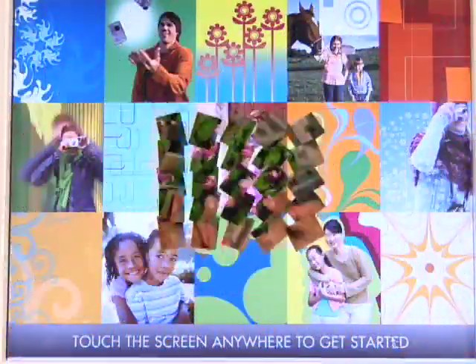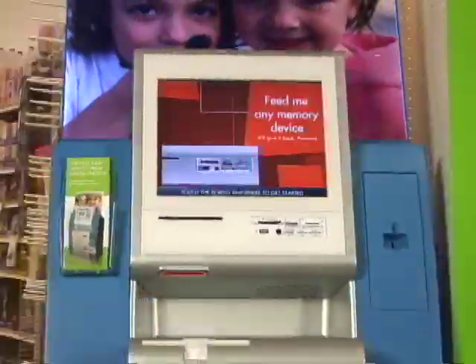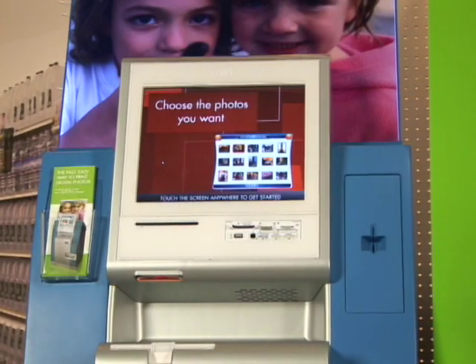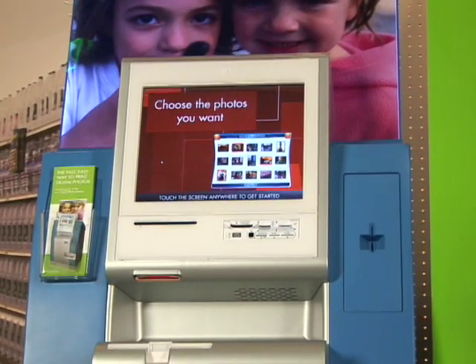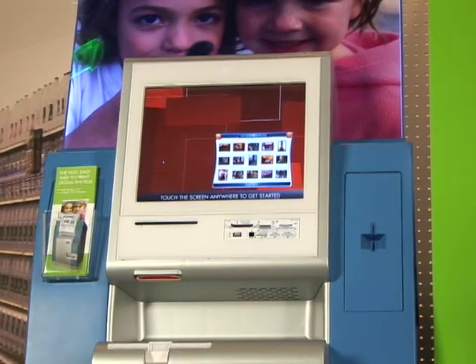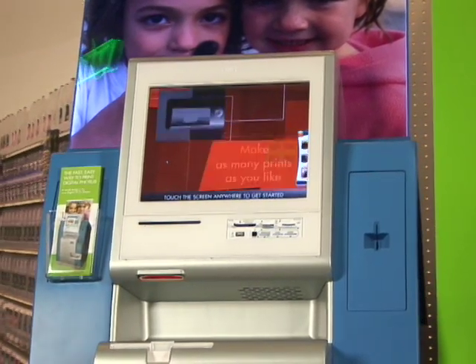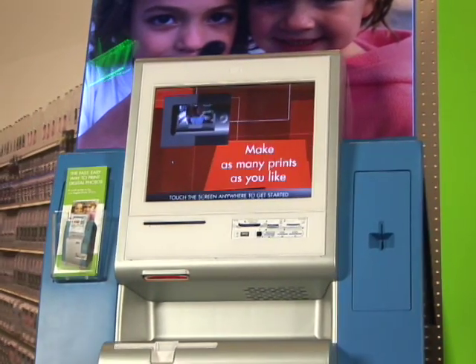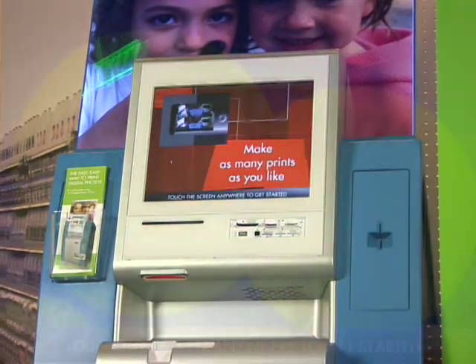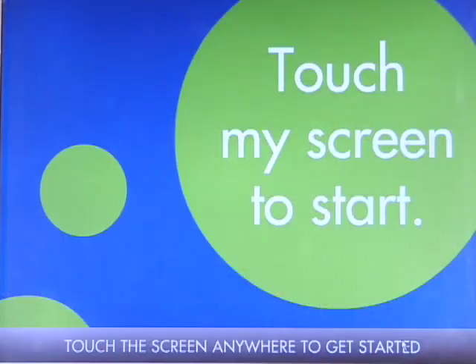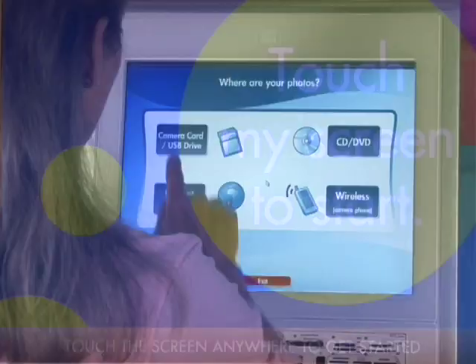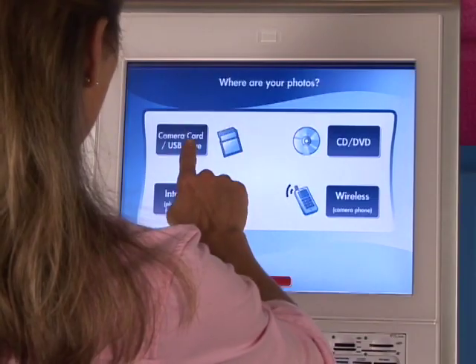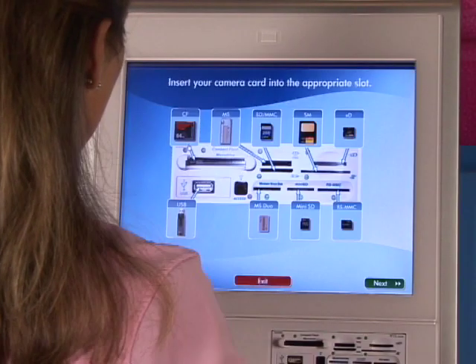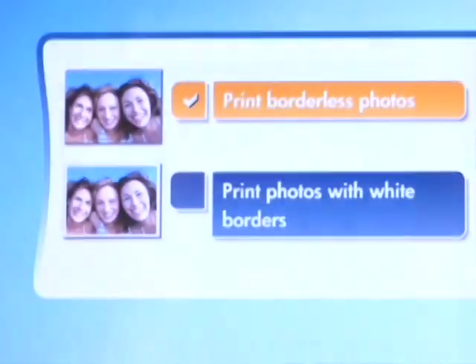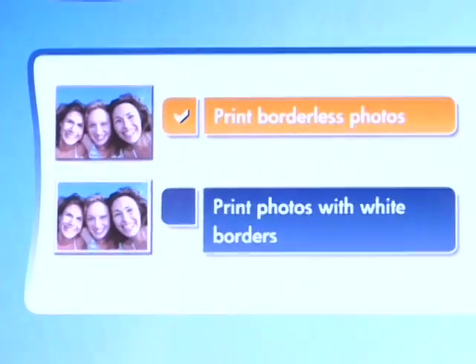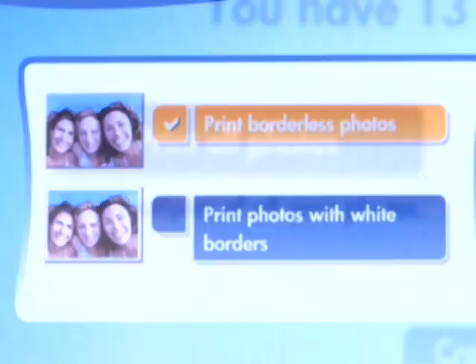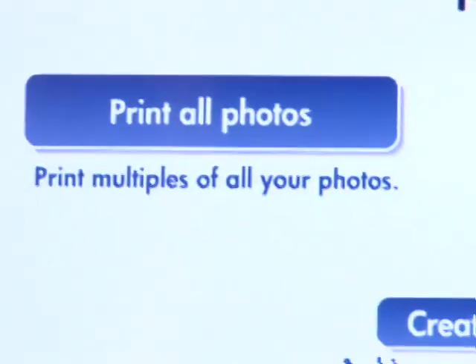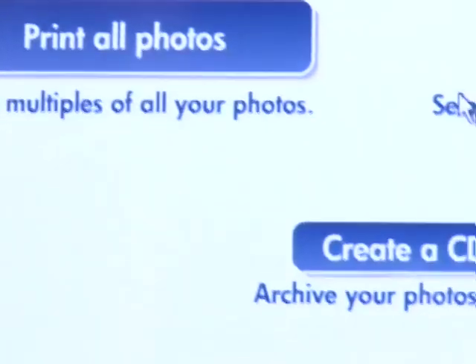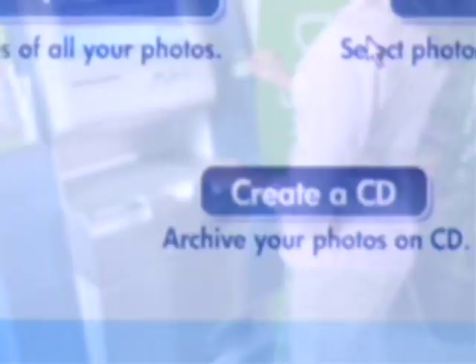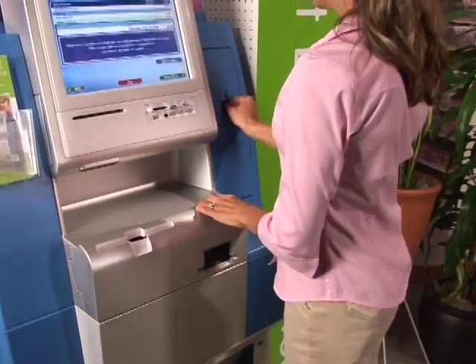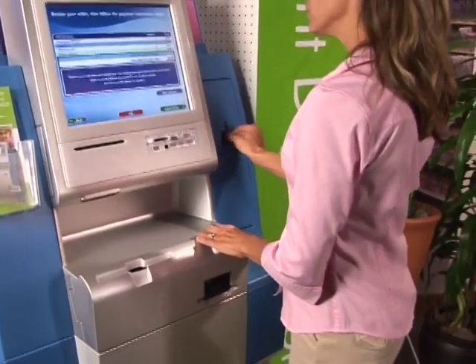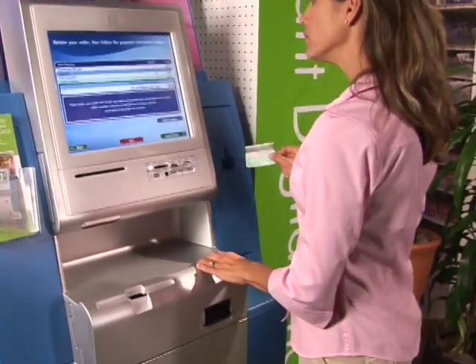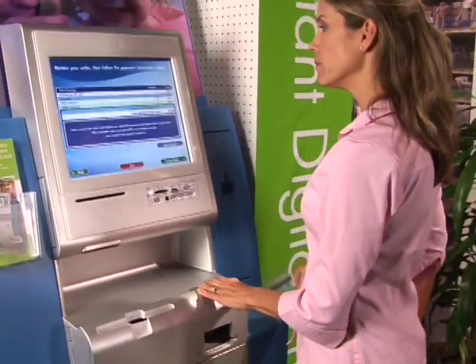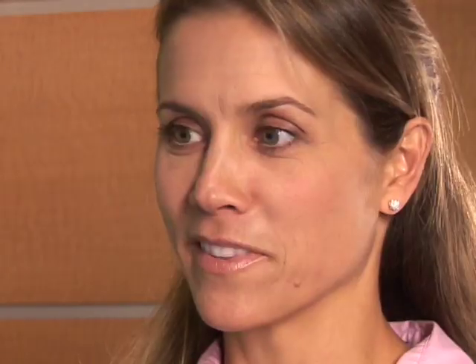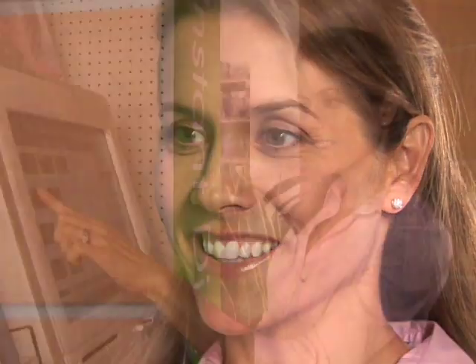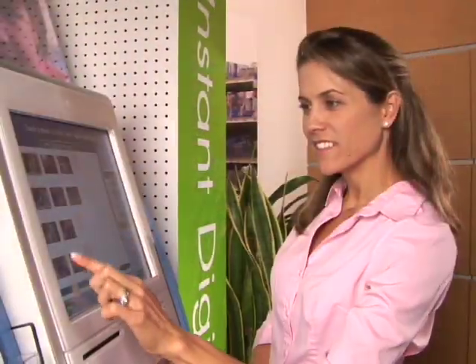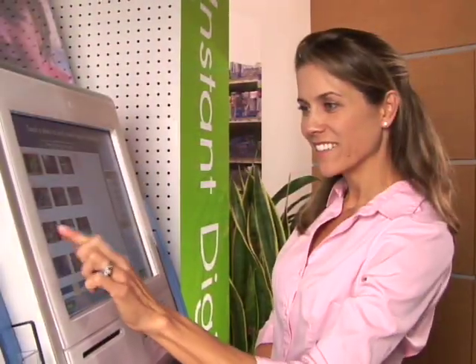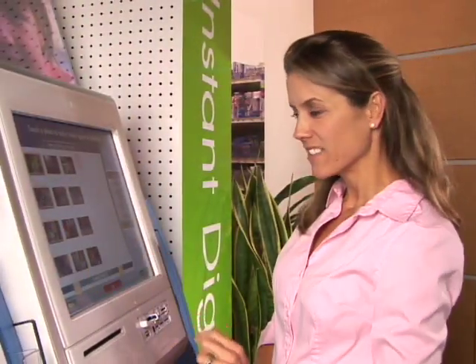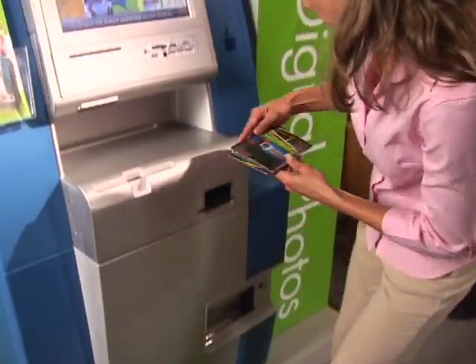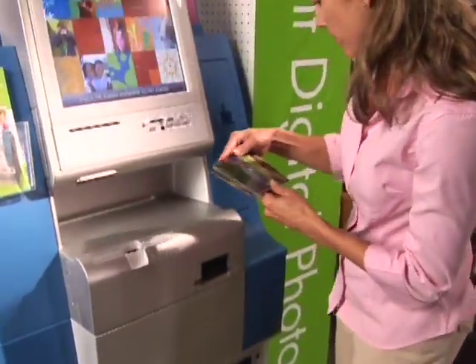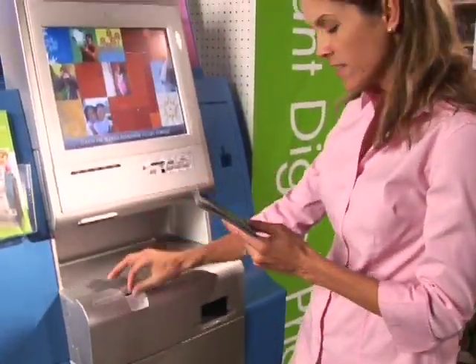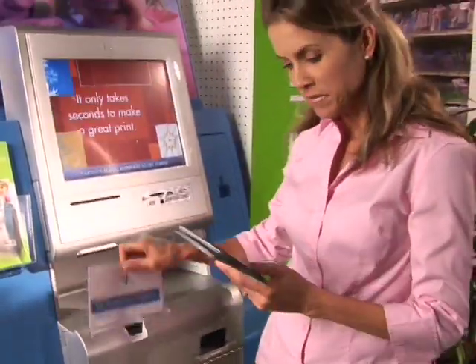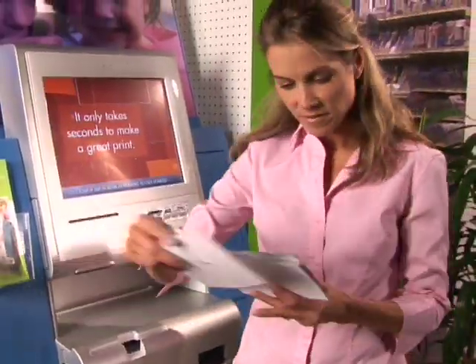Everything about the HP Photosmart Express is simple and convenient, from the intuitive touch screen with easy-to-follow instructions and practical options, to the self-contained payment procedures. Sometimes I just print them all, with extra copies for family and friends, of course.